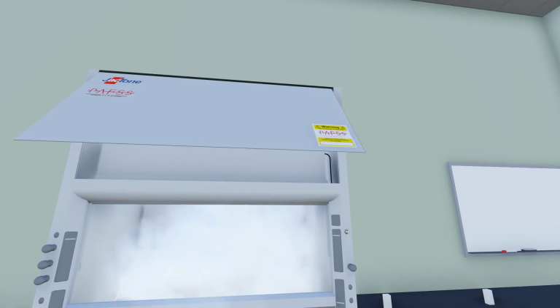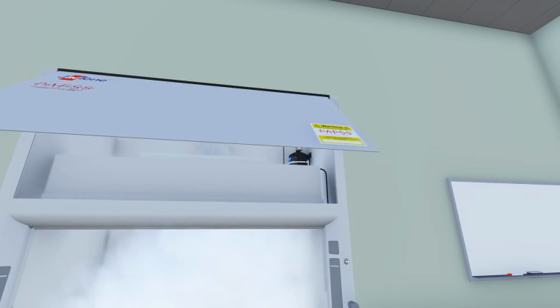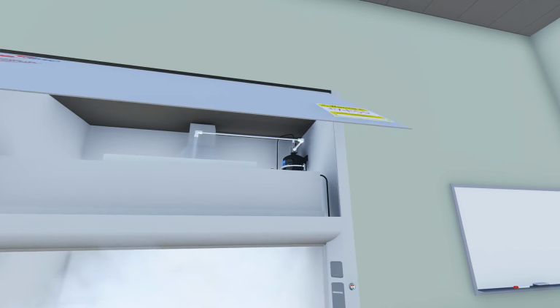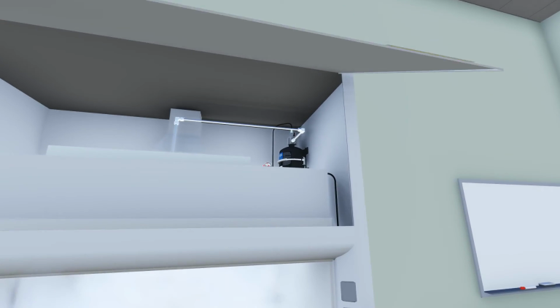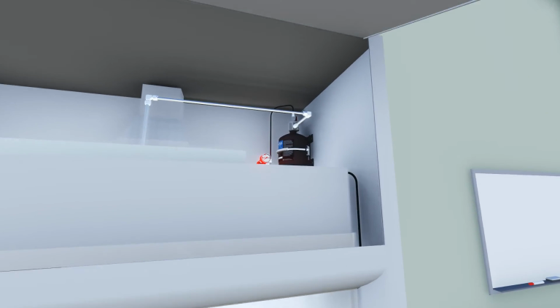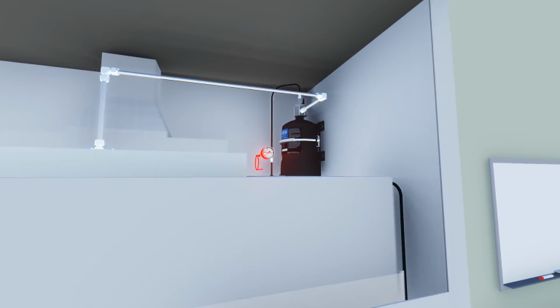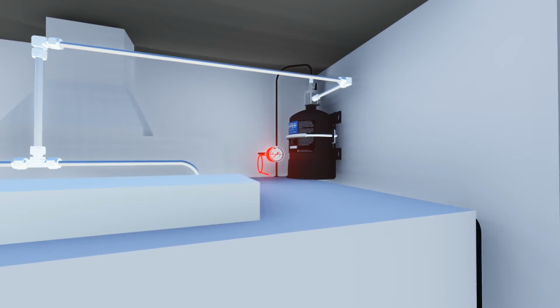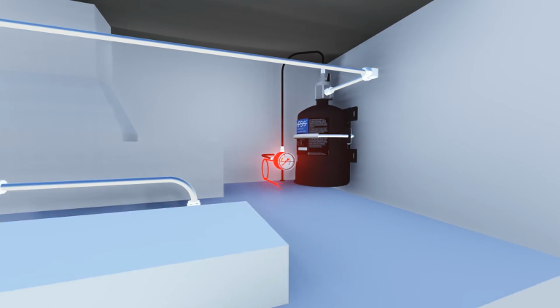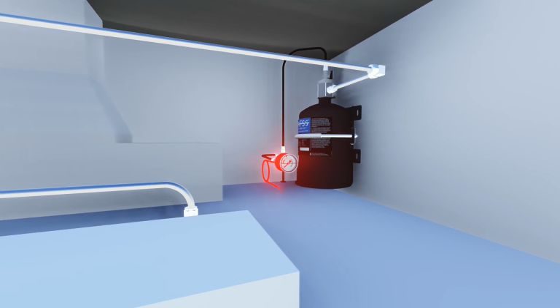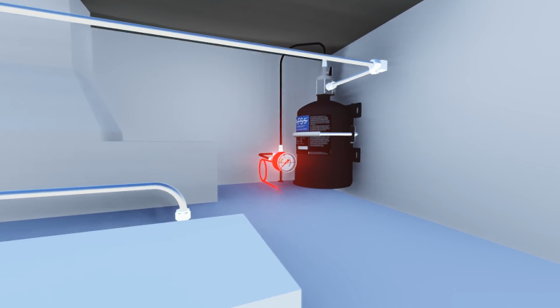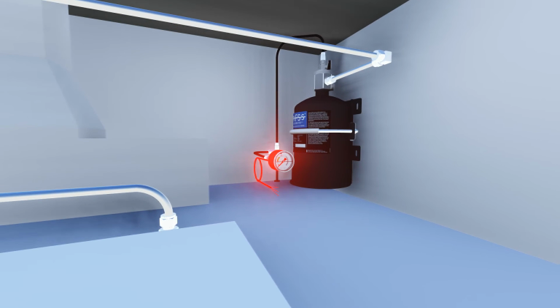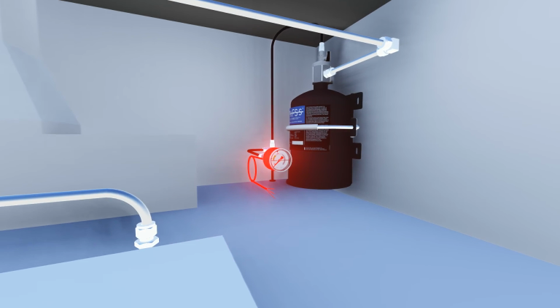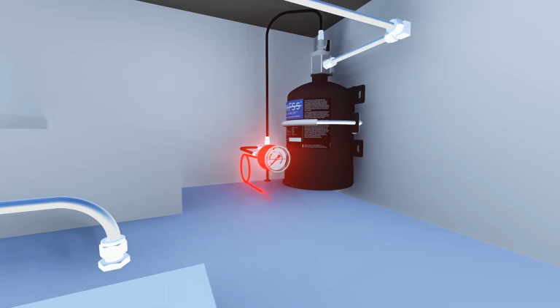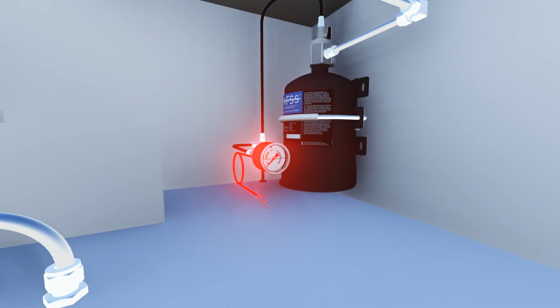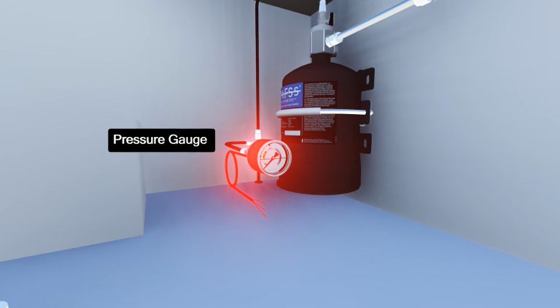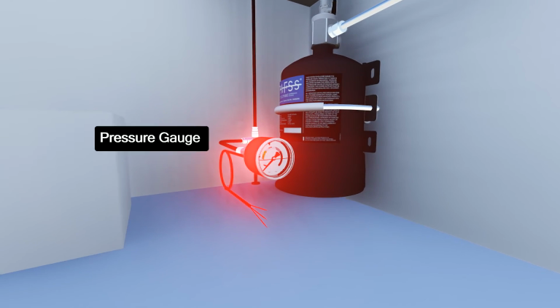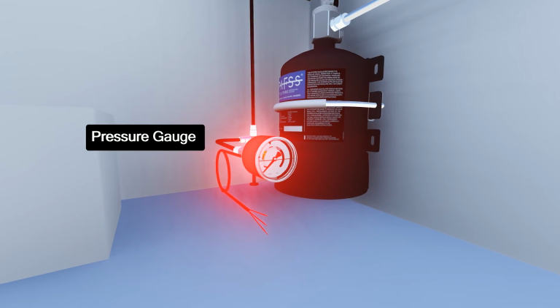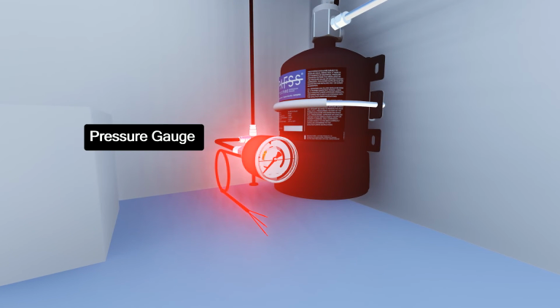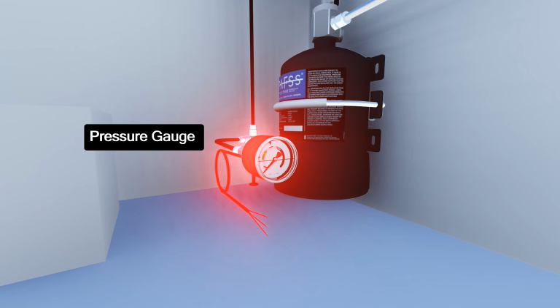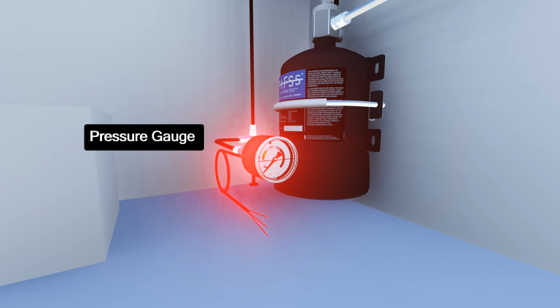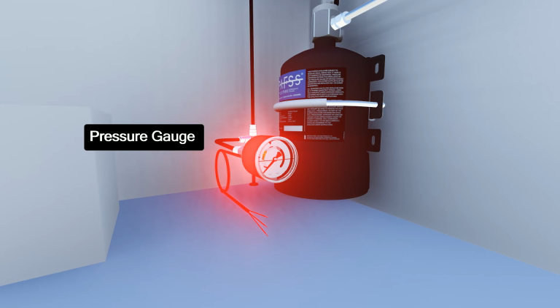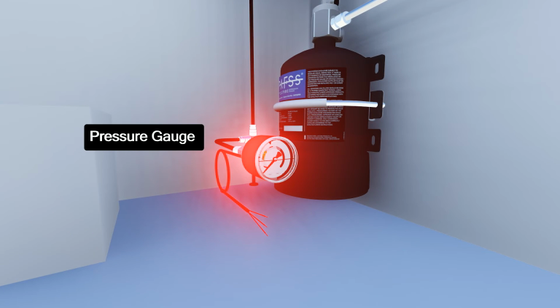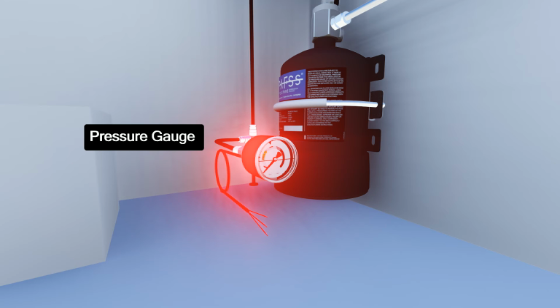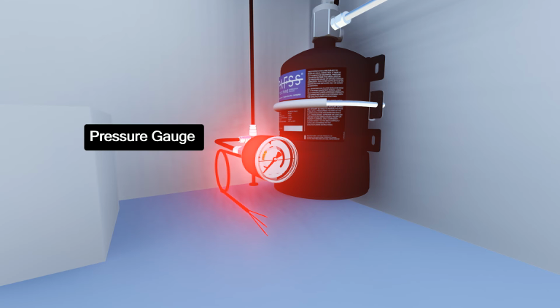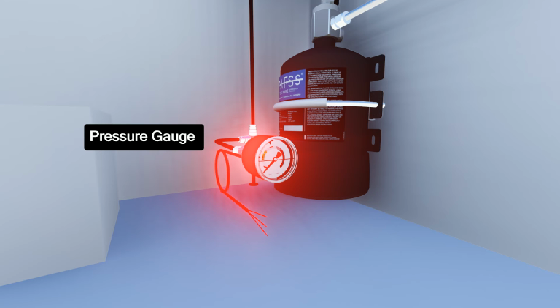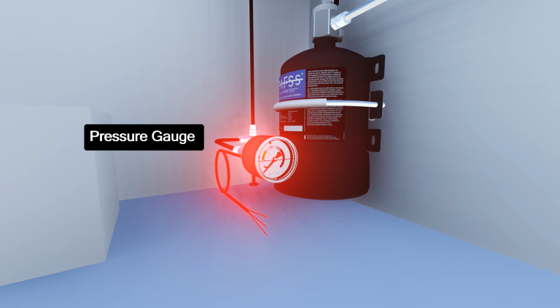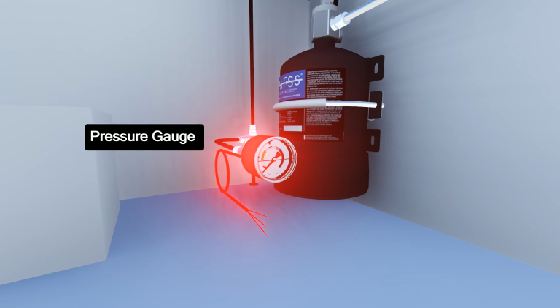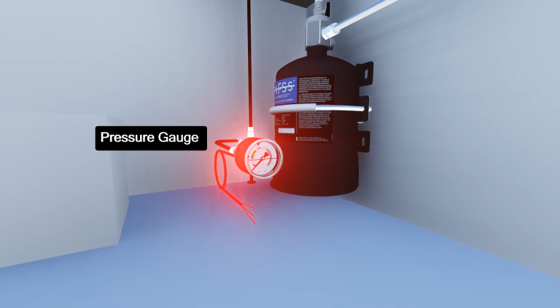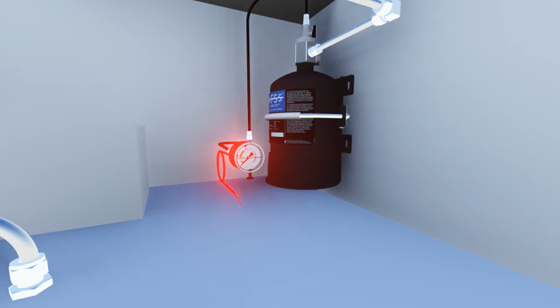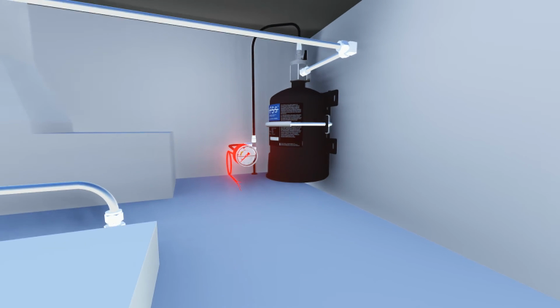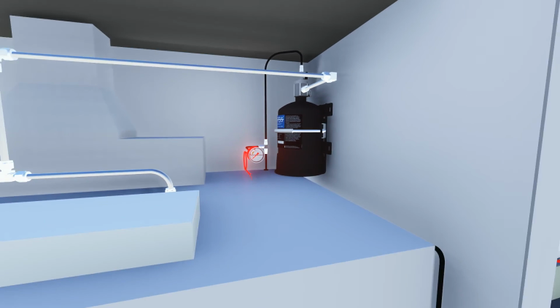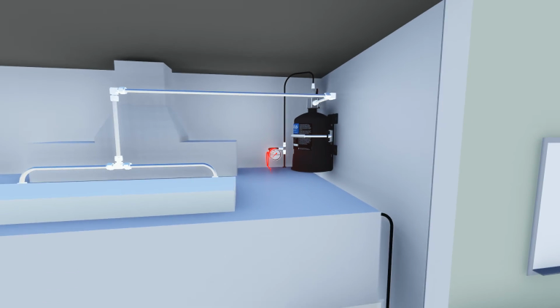Pressure switches and pressure gauges can be used to monitor system pressure and for system discharge confirmation. These signals can be used to sound an alarm or shut down services to the fume cupboard upon discharge of the system.